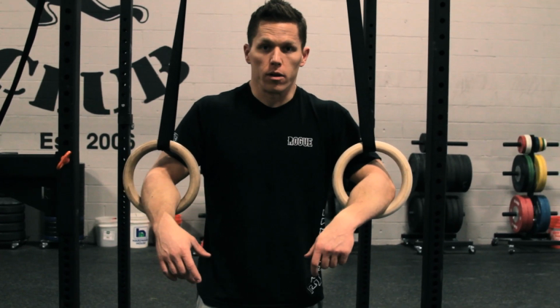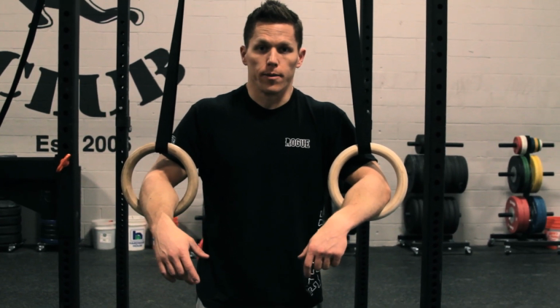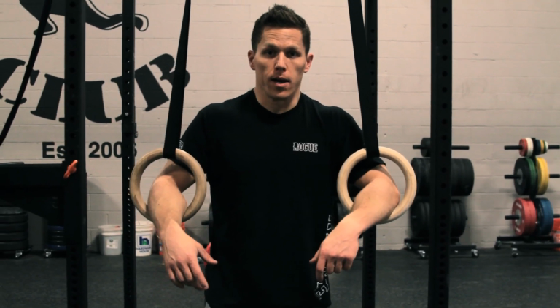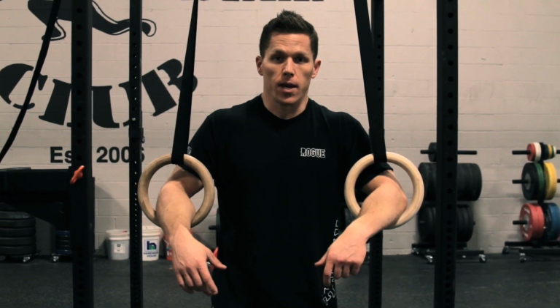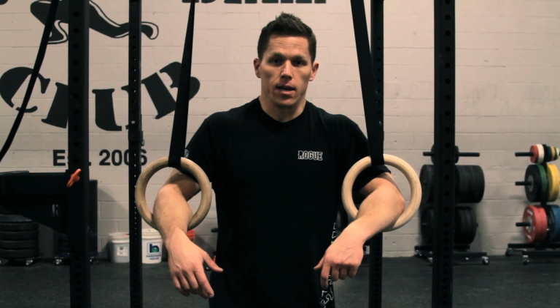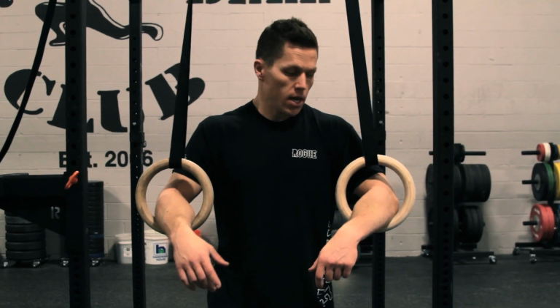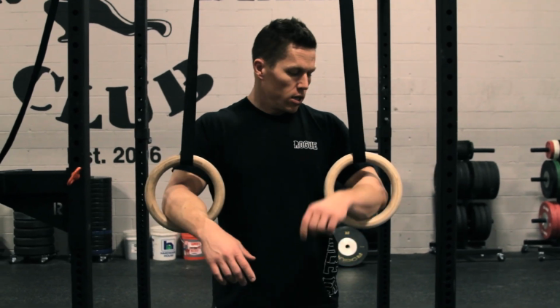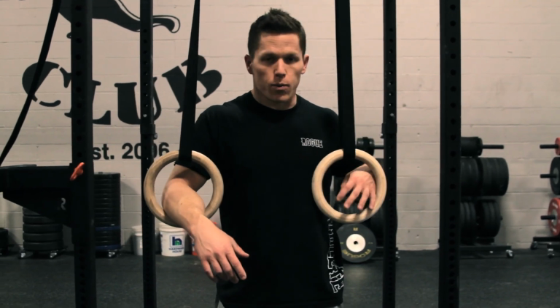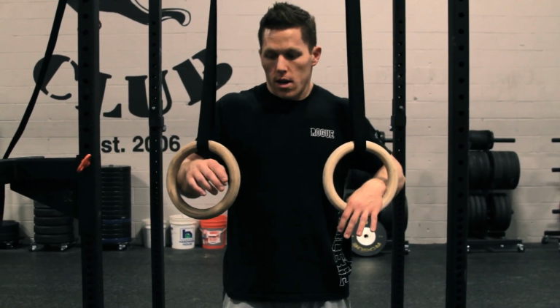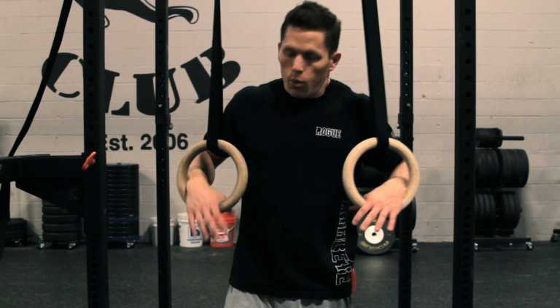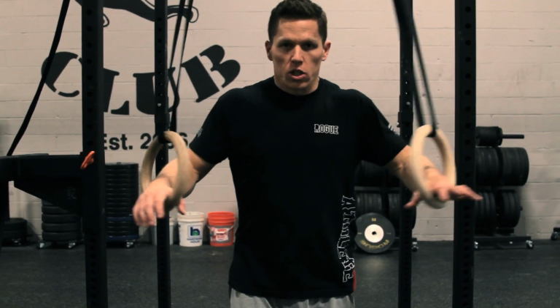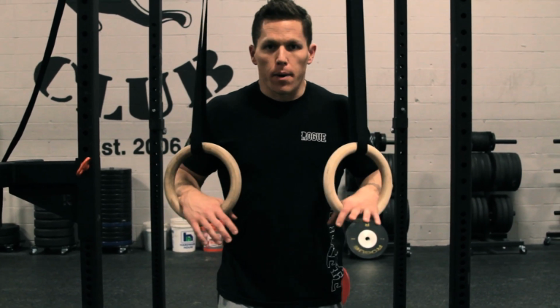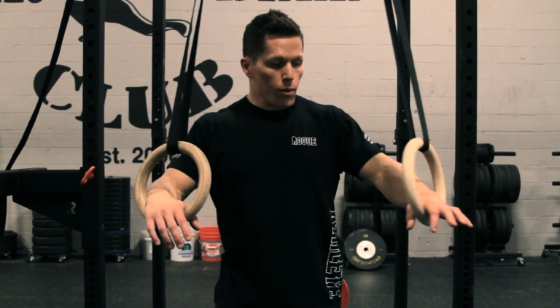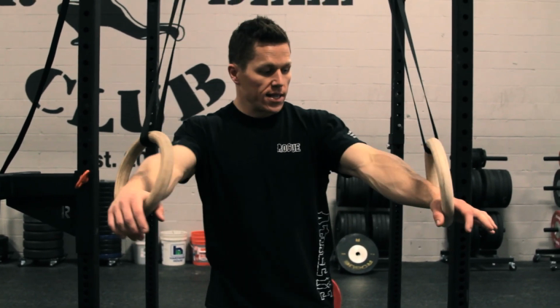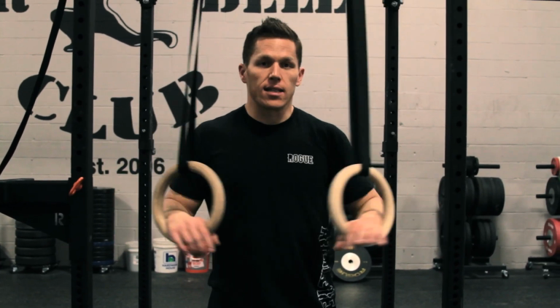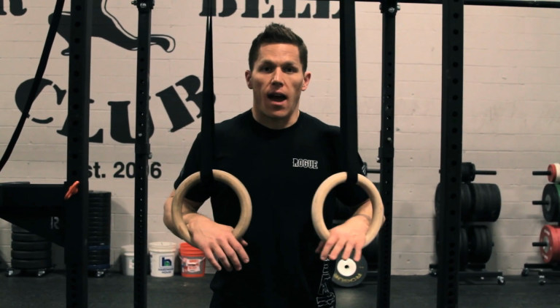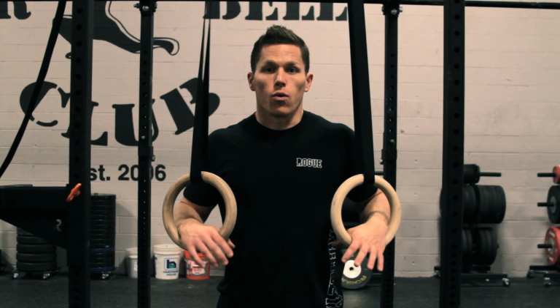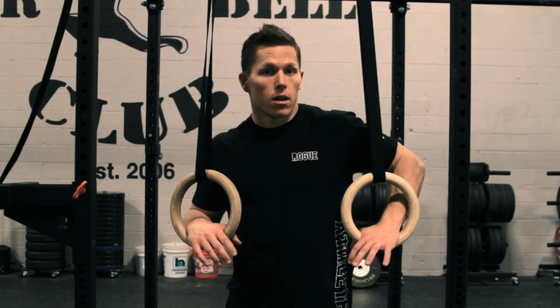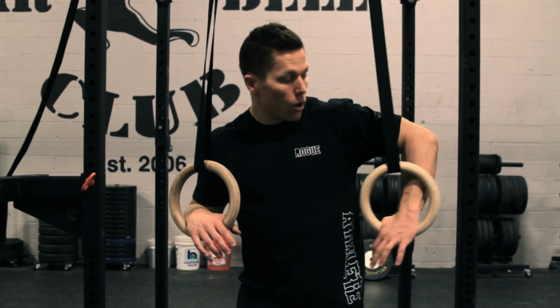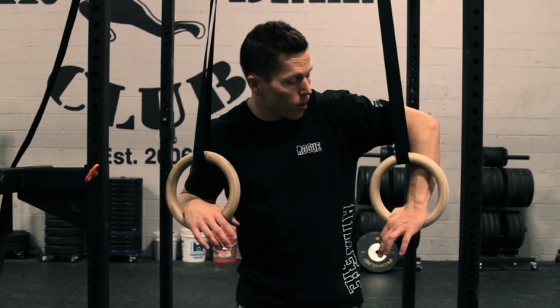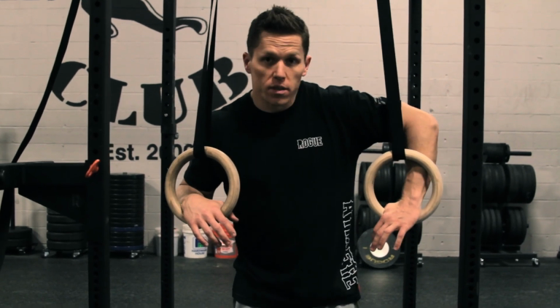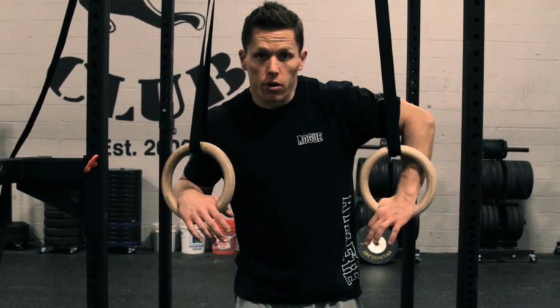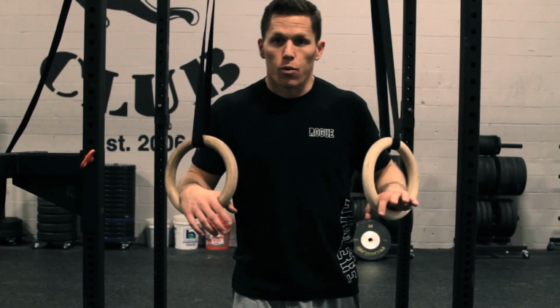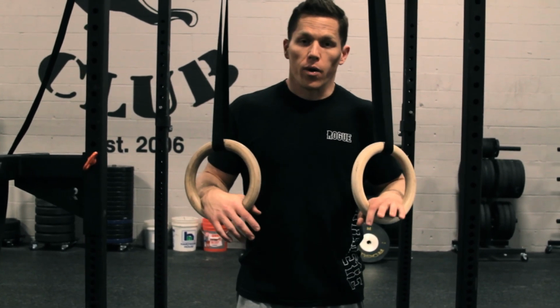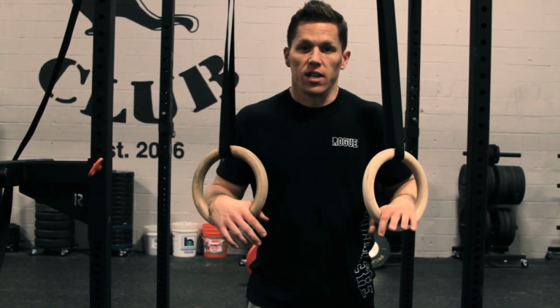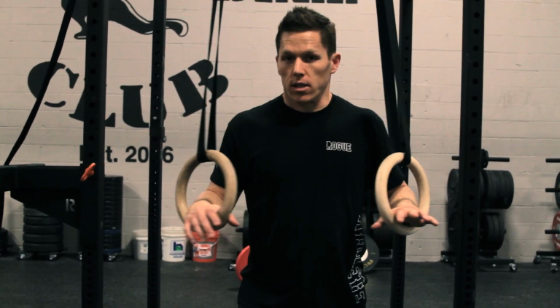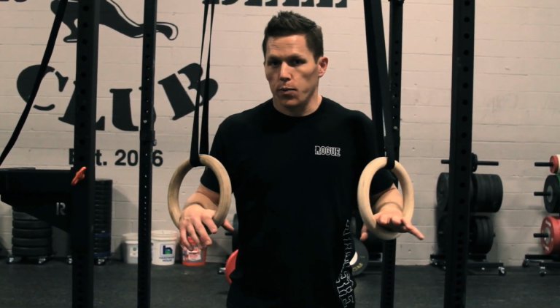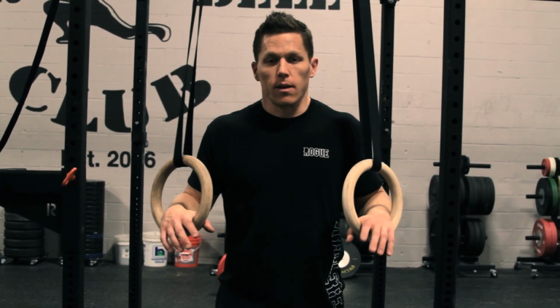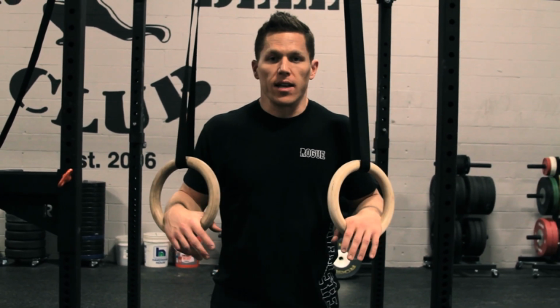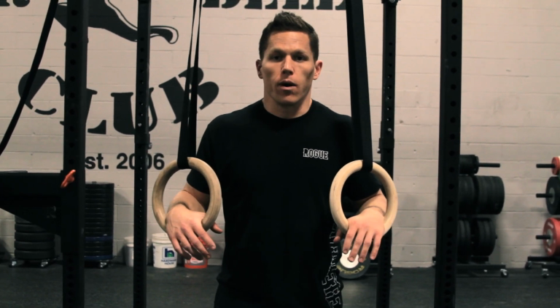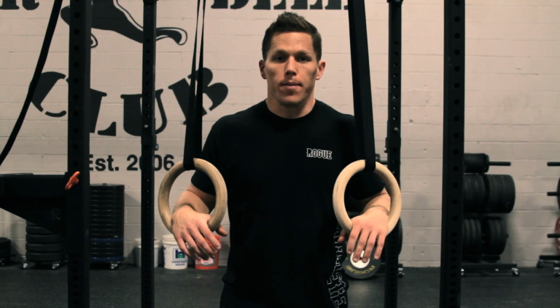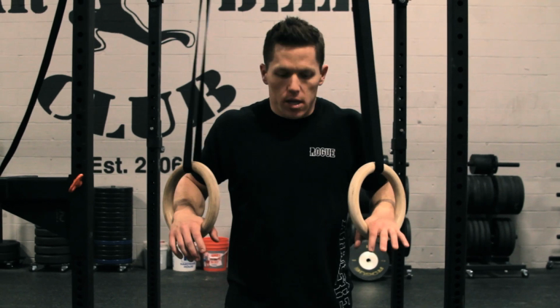We're going to use a little bit of momentum from the hip and the knee for the kipping version. For the strict one, just like the bar dip, what I want to see is that you have your lower arm bones vertical throughout the duration of the dip. That's the strongest place to dip from and that's where we want to be.